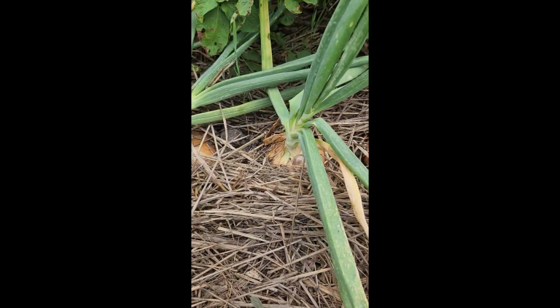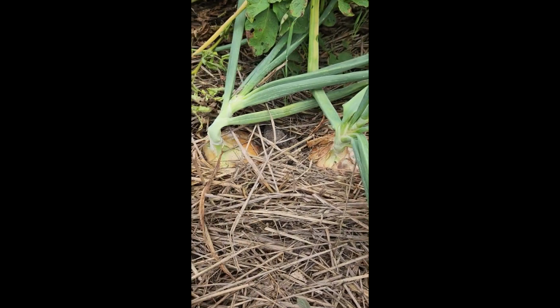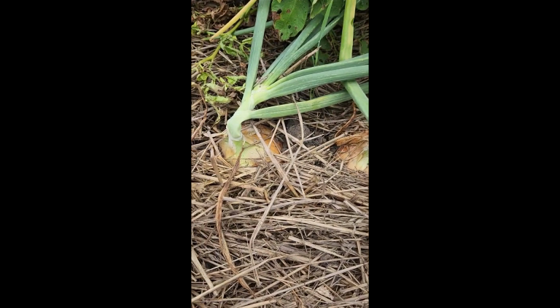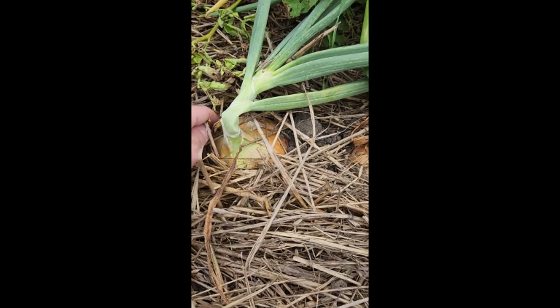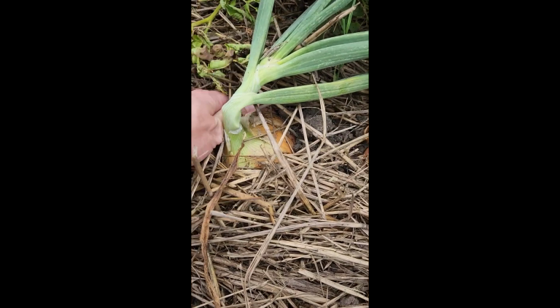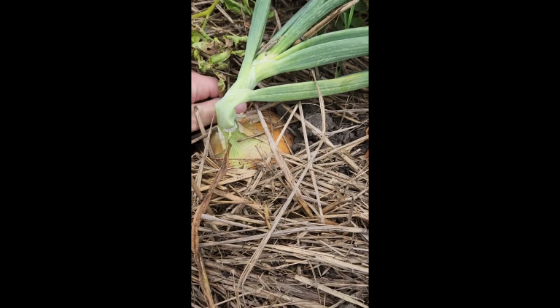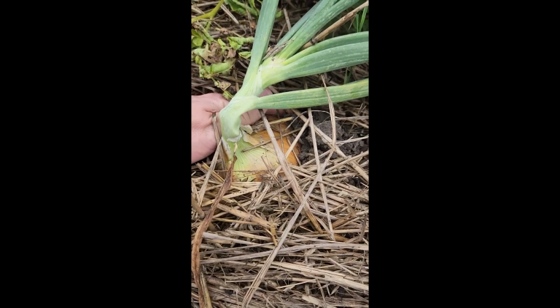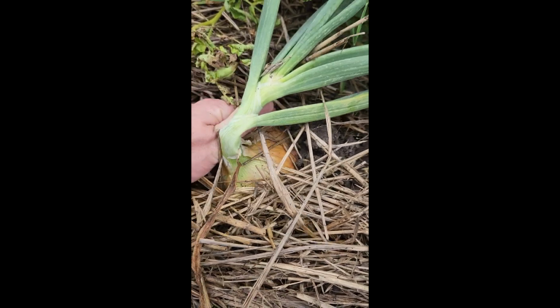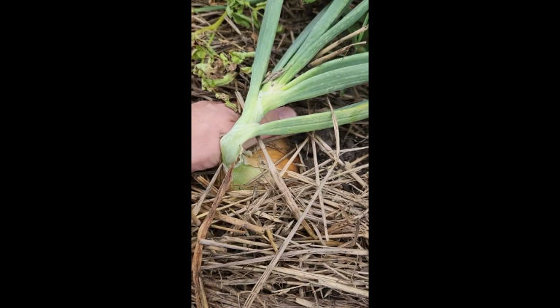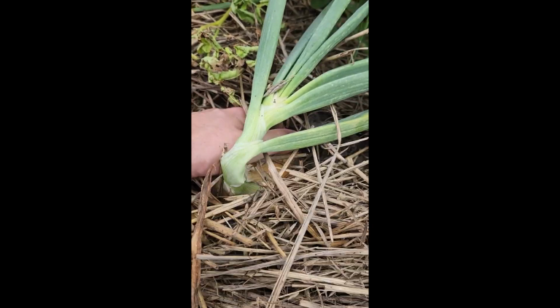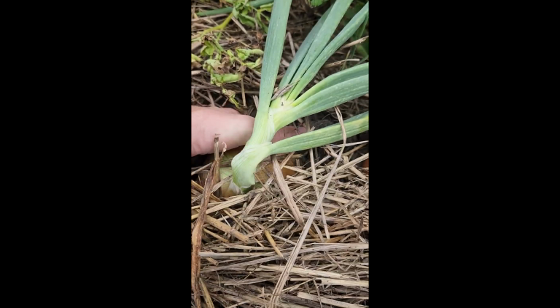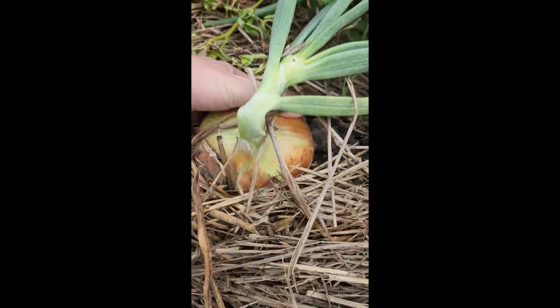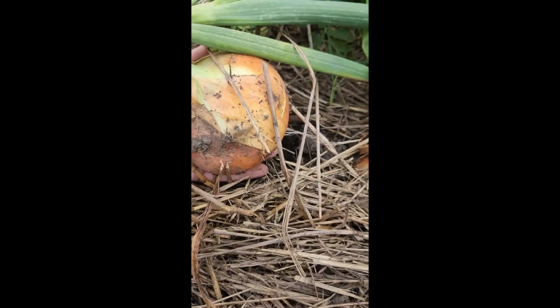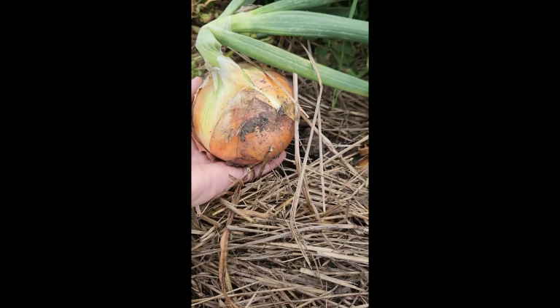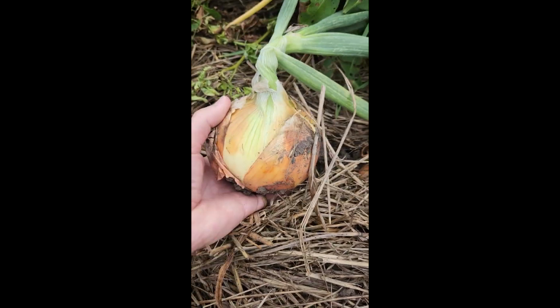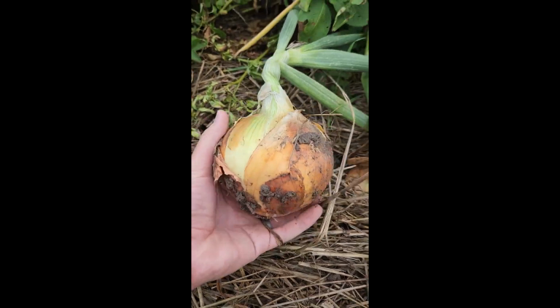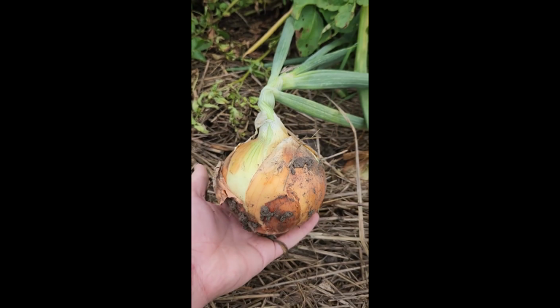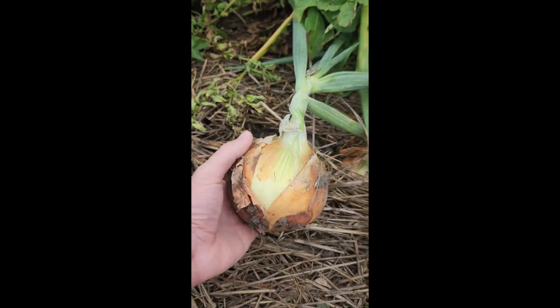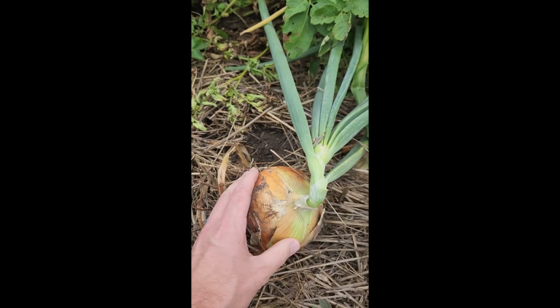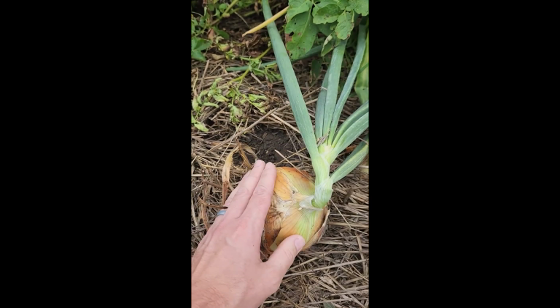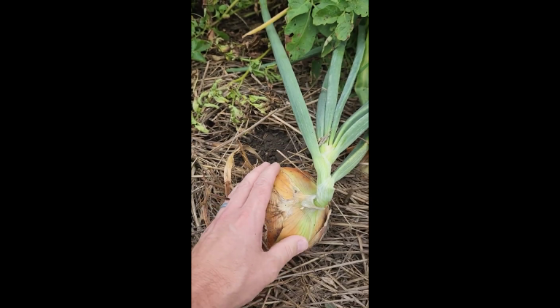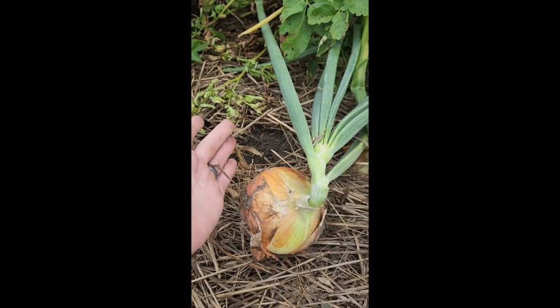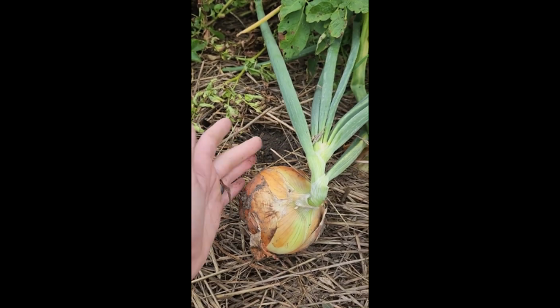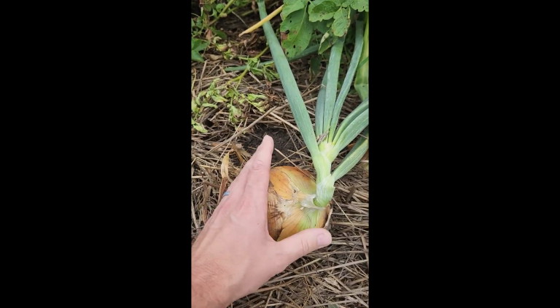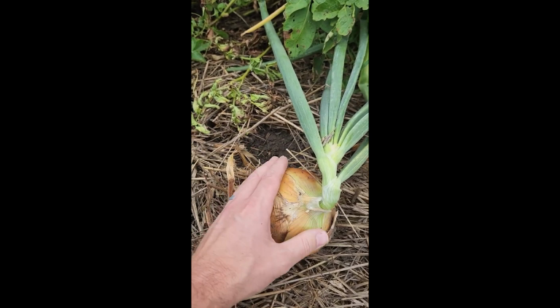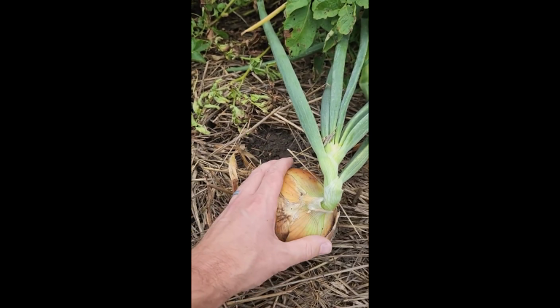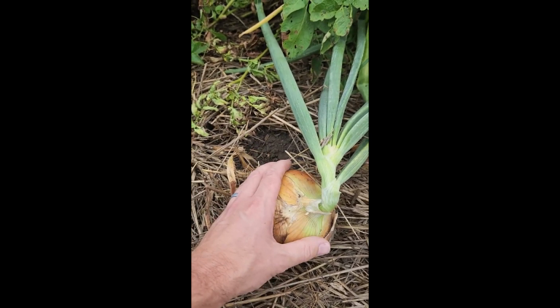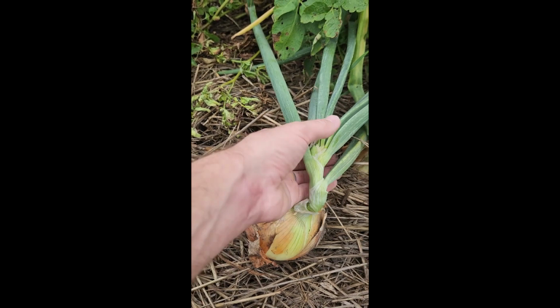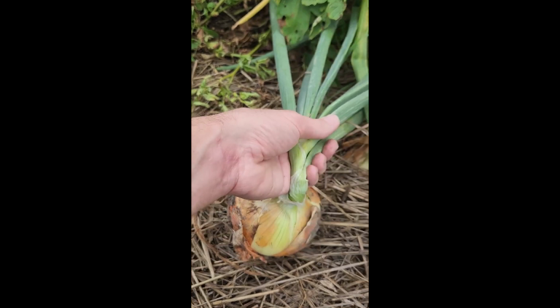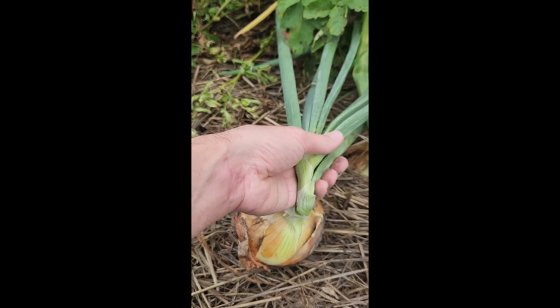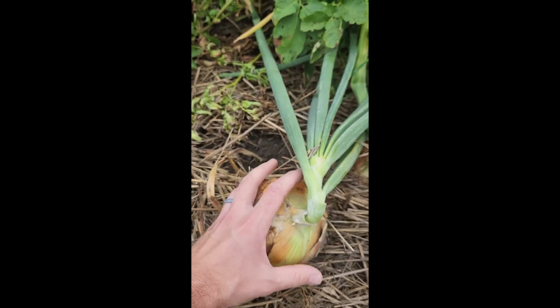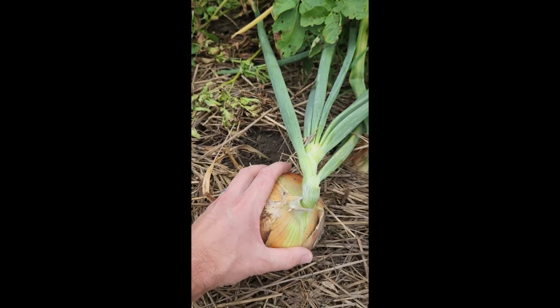To pull an onion for curing is pretty easy. You can just go down in the garden very carefully, tip them out of where they're growing, being careful not to damage the onion. You can use a shovel or something like that, but just be careful not to damage the onion and try not to pull the tops off.